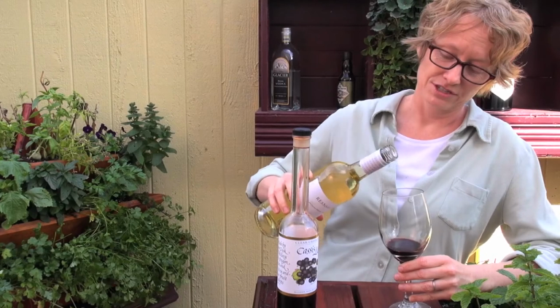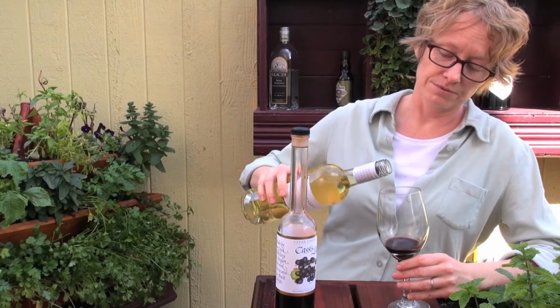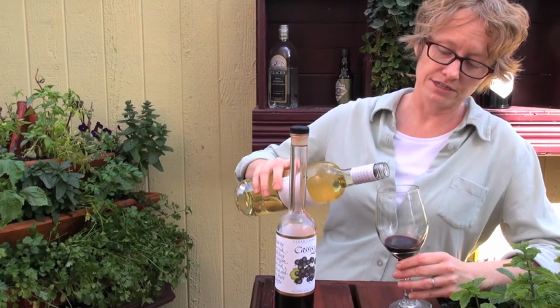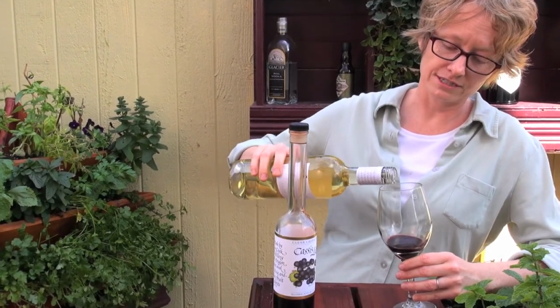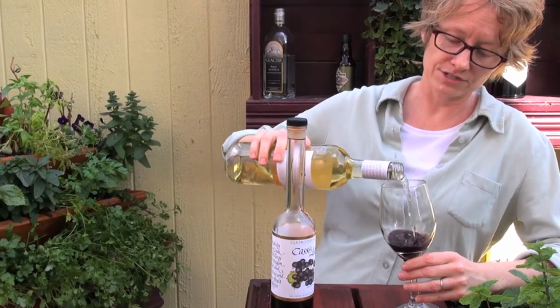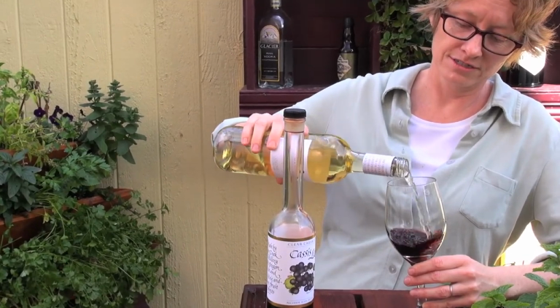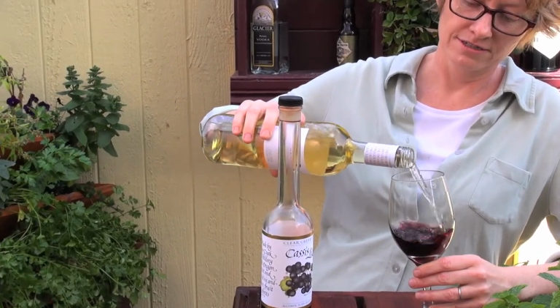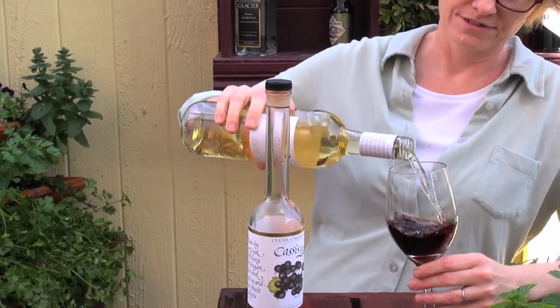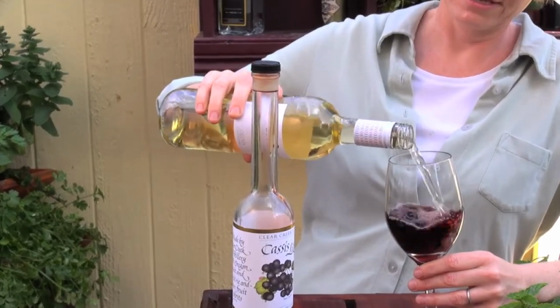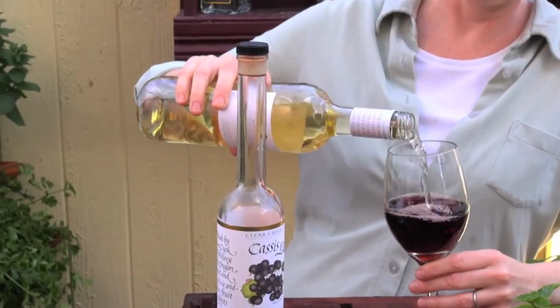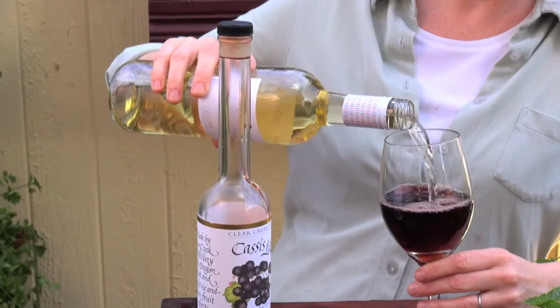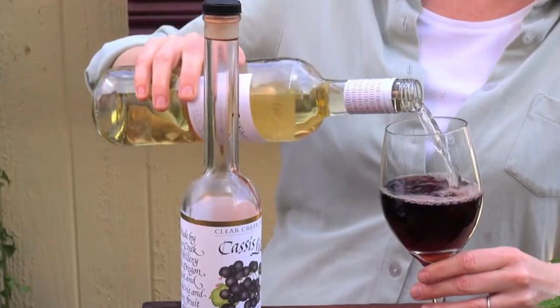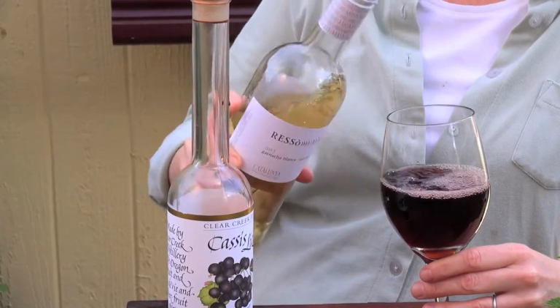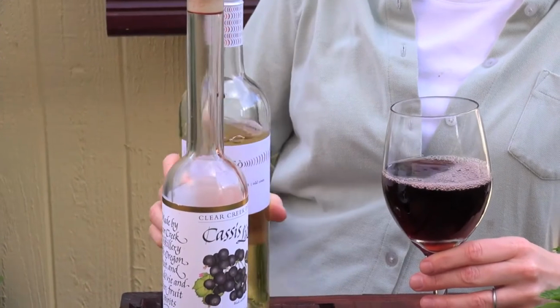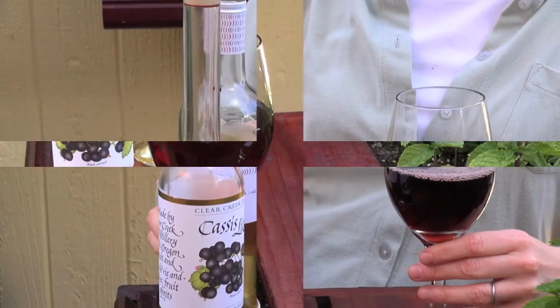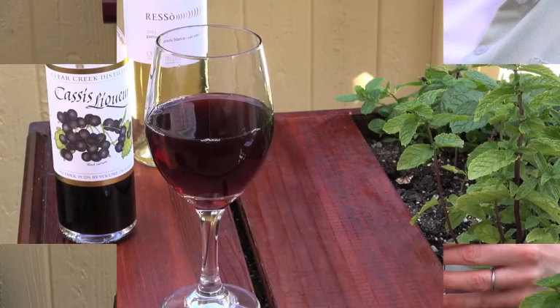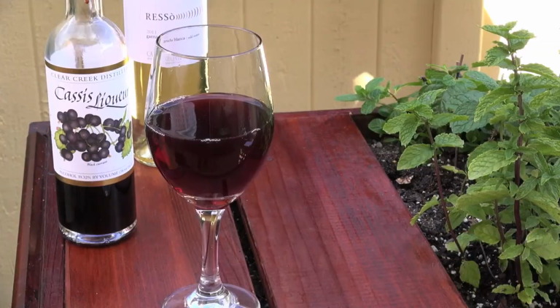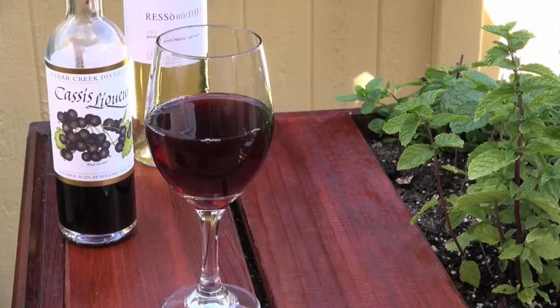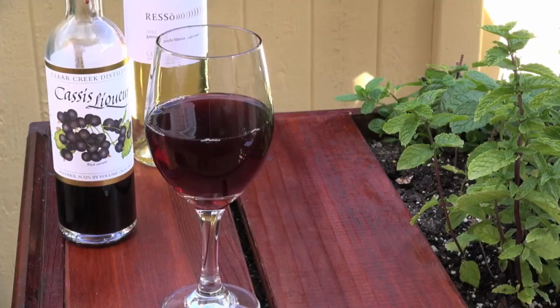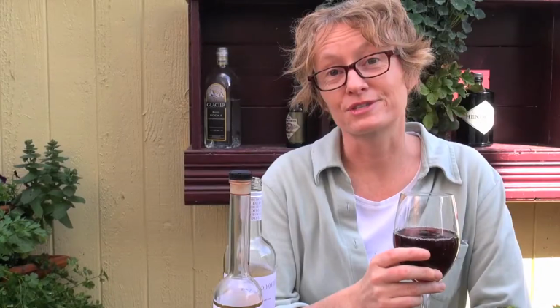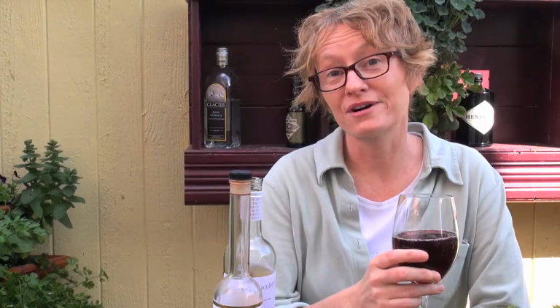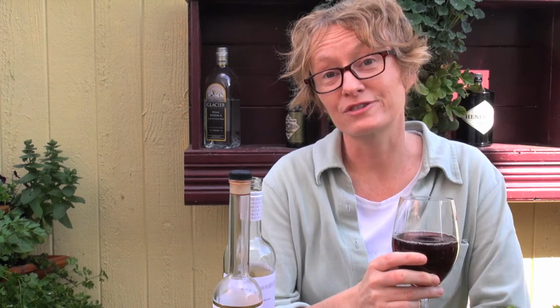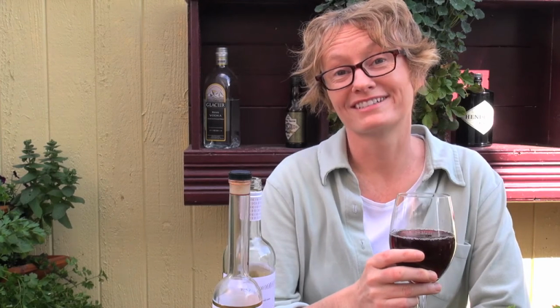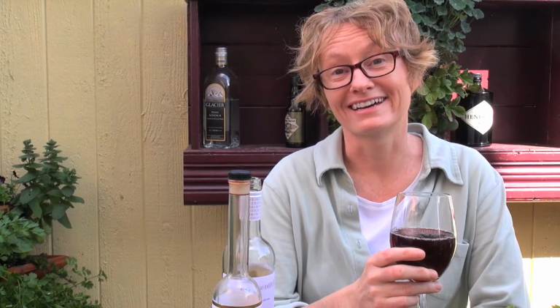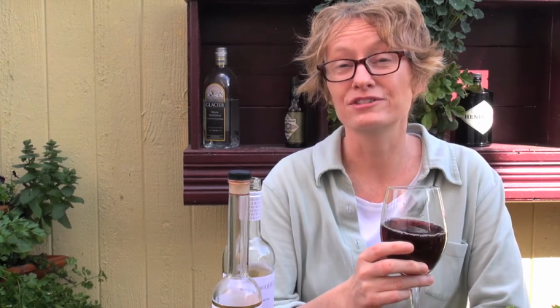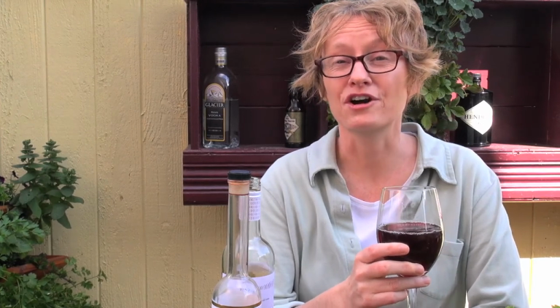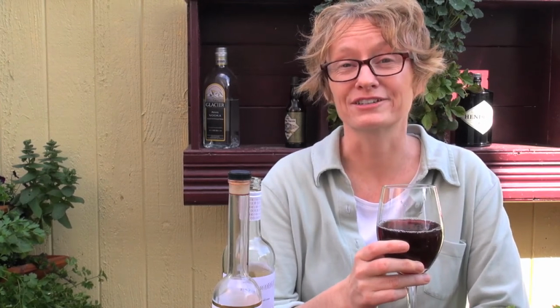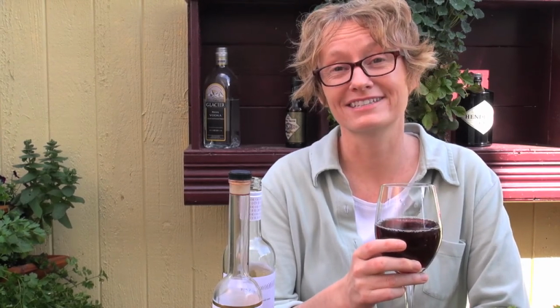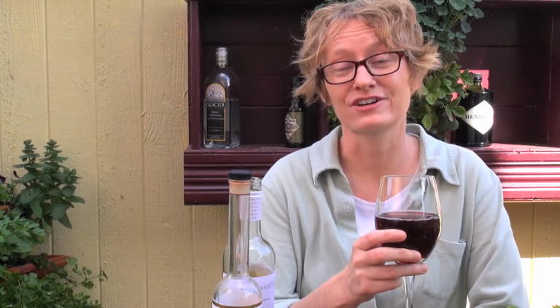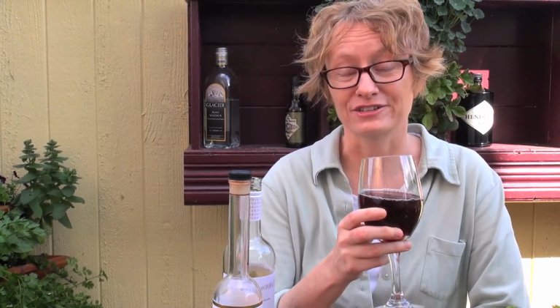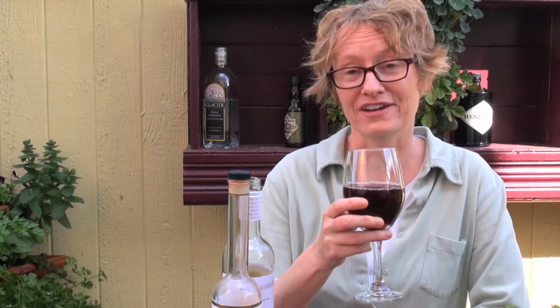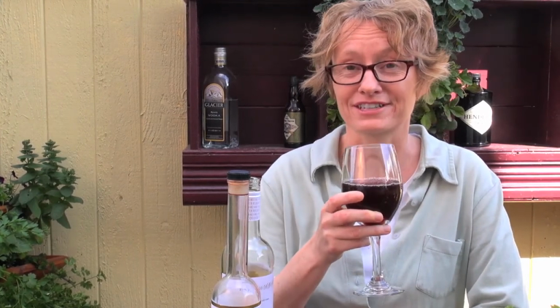Put the cassis in first, then add the wine, and that's a Kir. You can also do this with sparkling wine of course, and you can also do it with hard cider. Cassis and hard cider are really fabulous together.